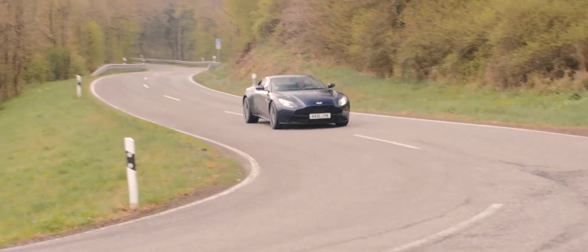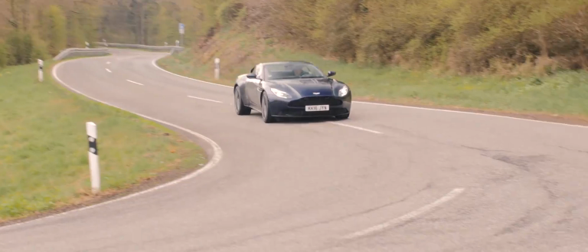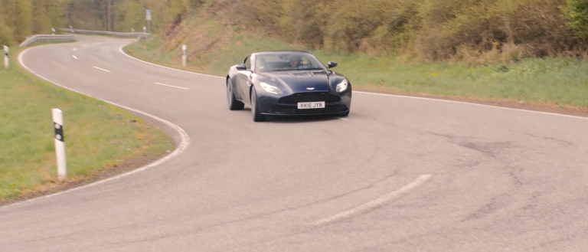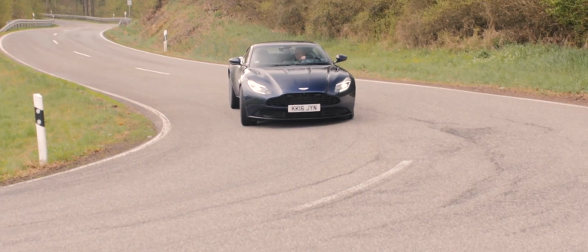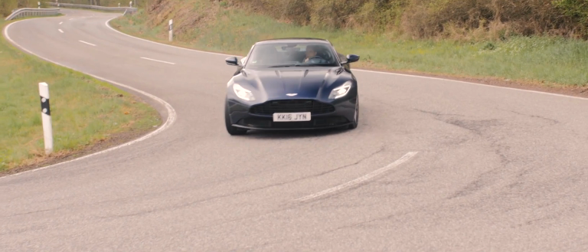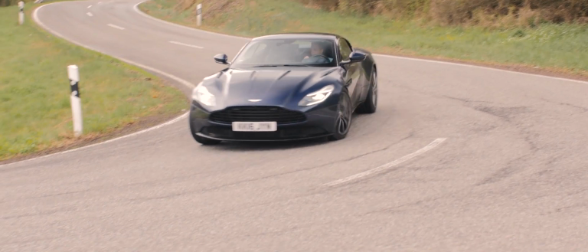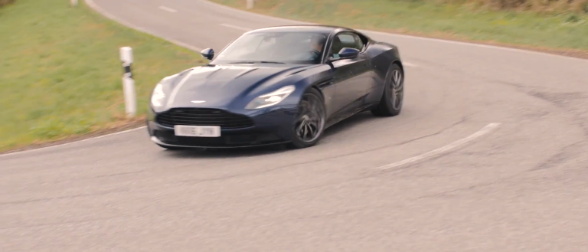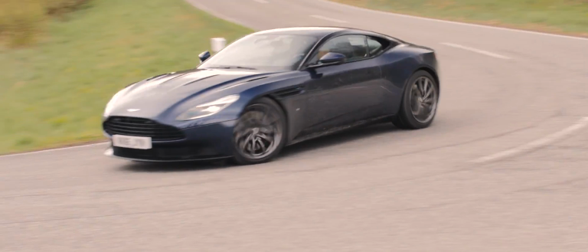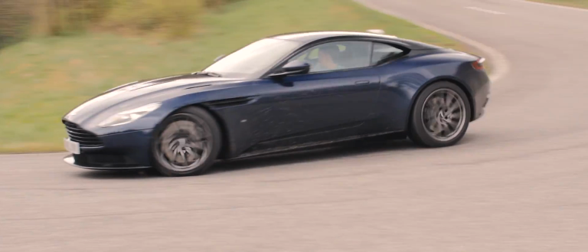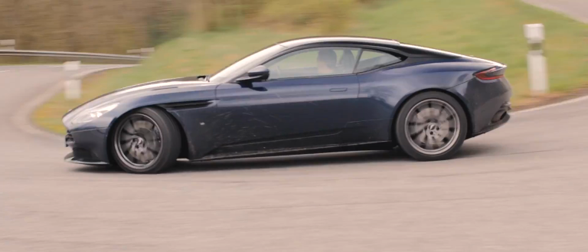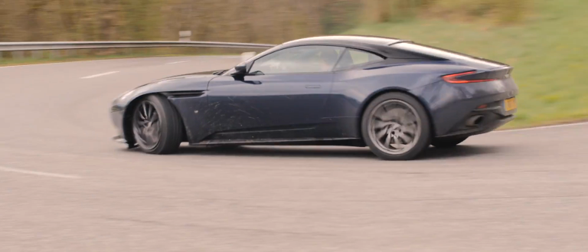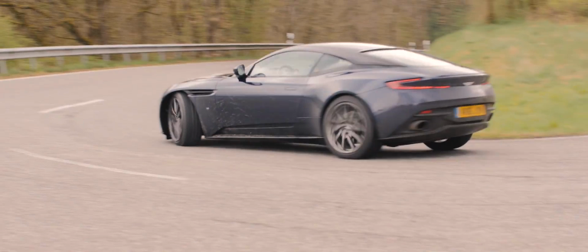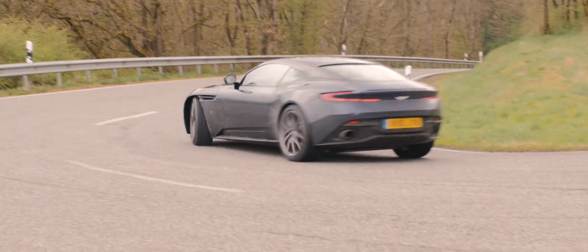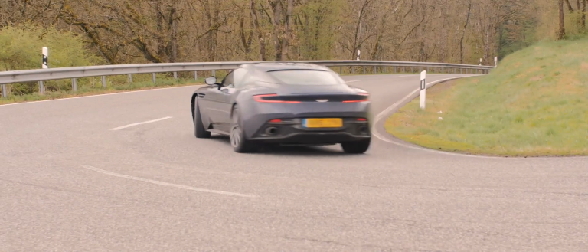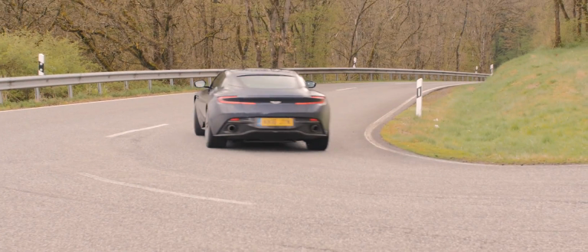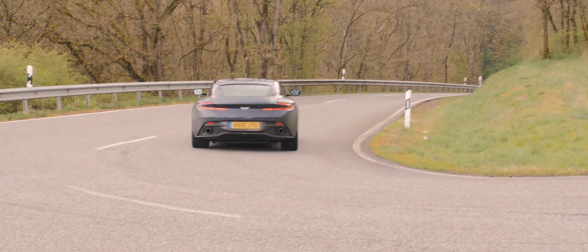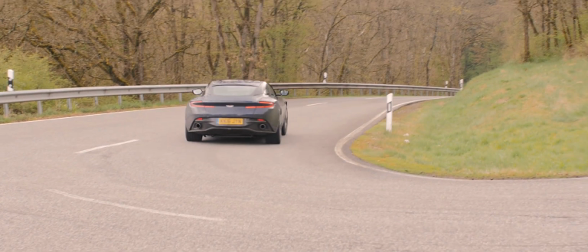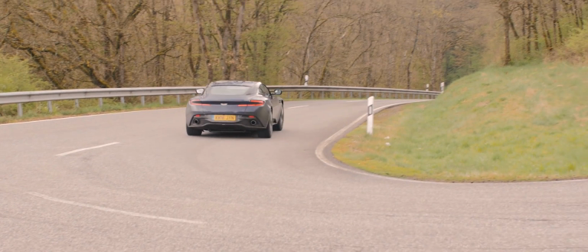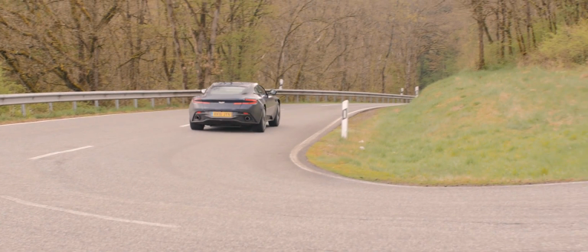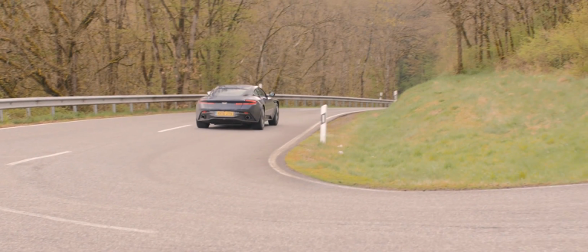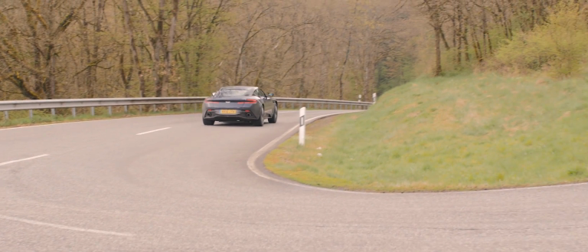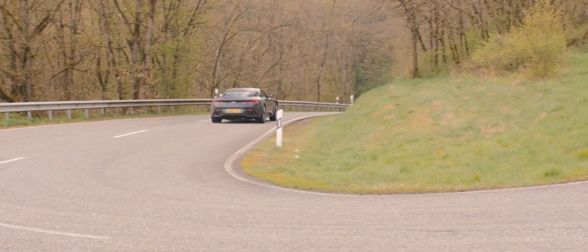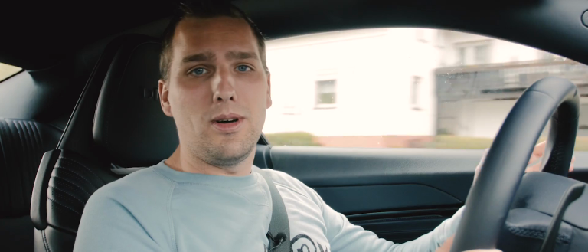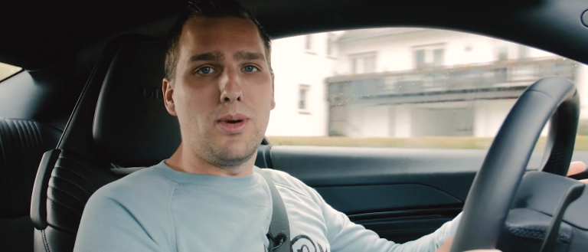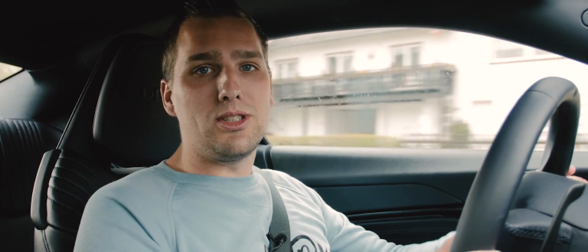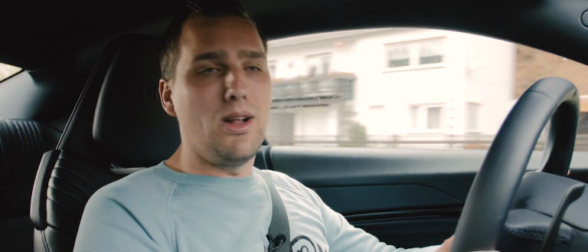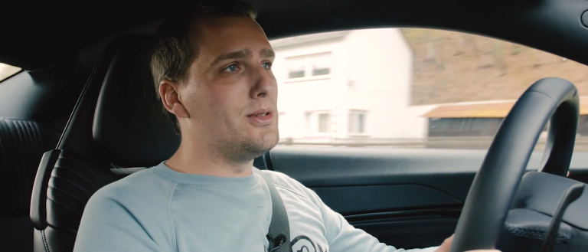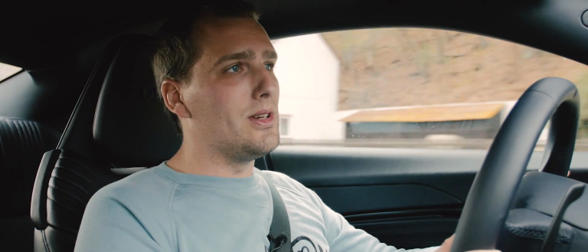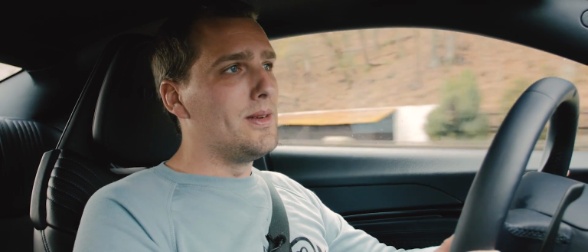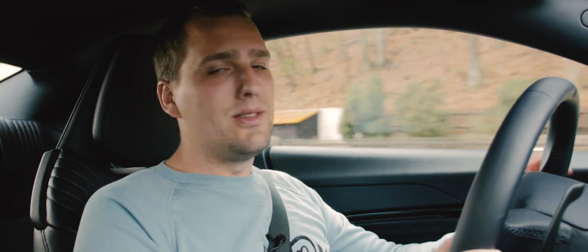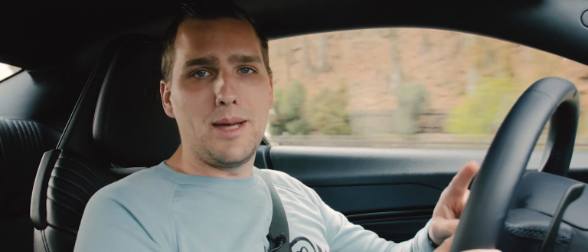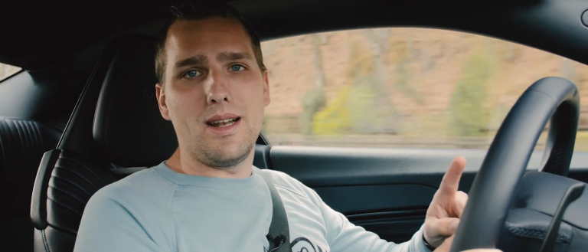Niet alleen het circuit is leuk, ook de wegen eromheen zorgen voor genoeg plezier. Wij zijn de komende dagen op weg met Aston Martin's allernieuwste, de DB11.